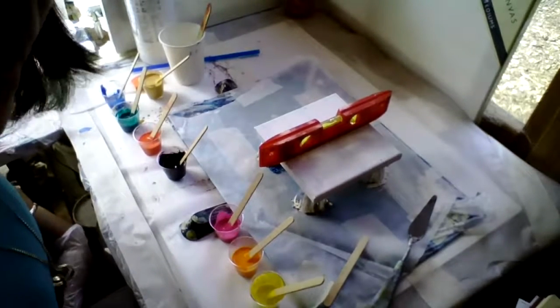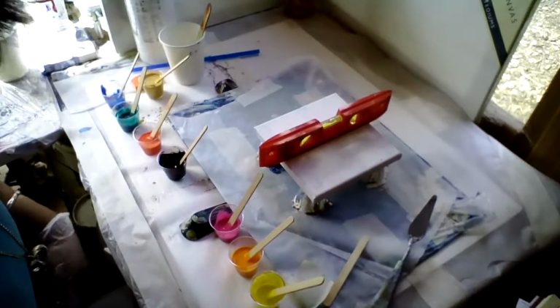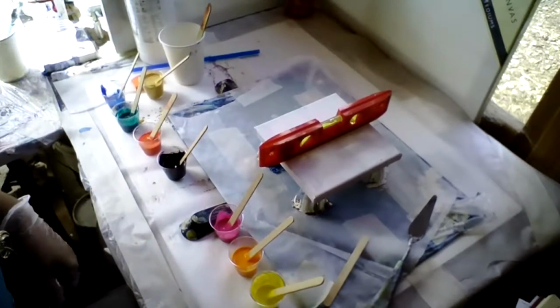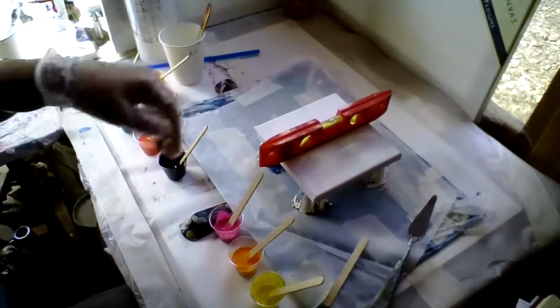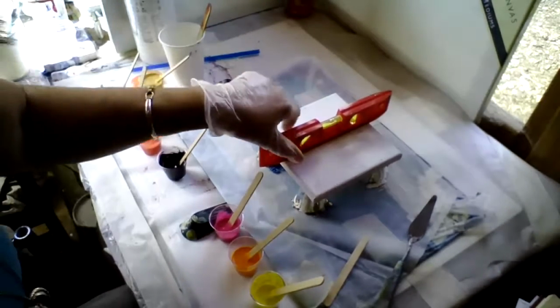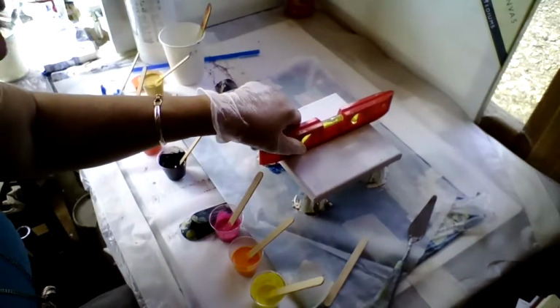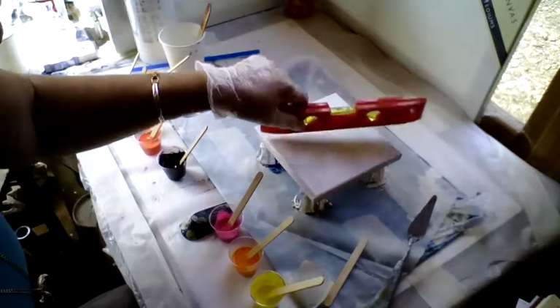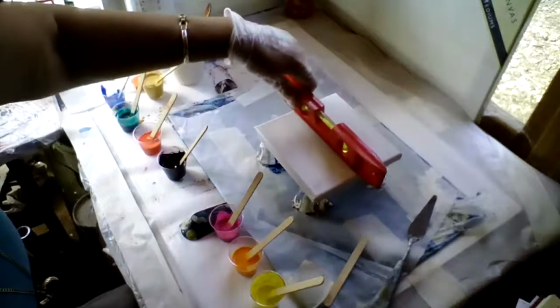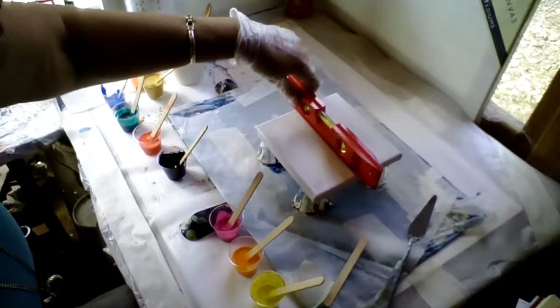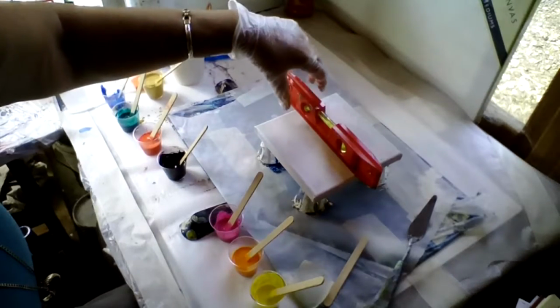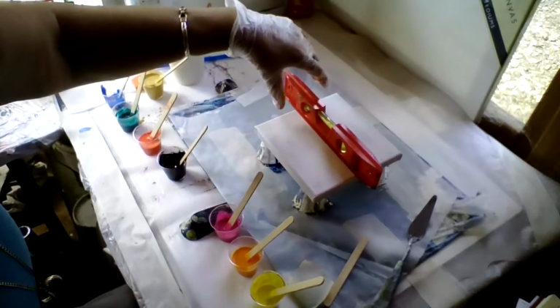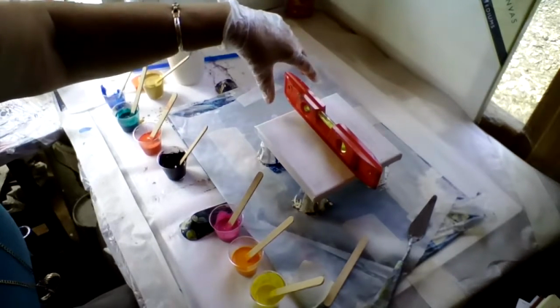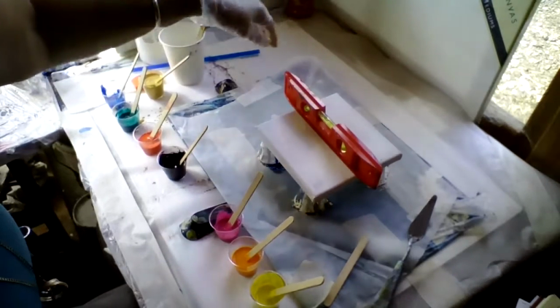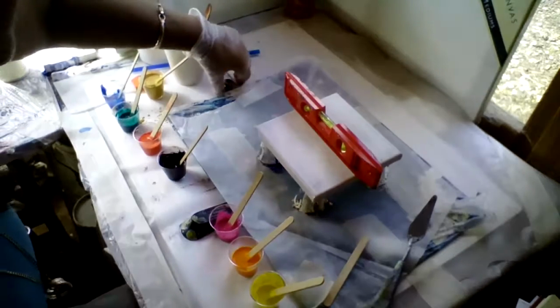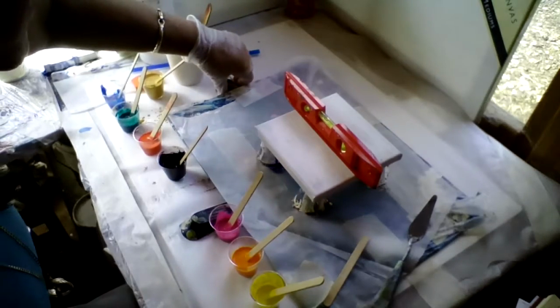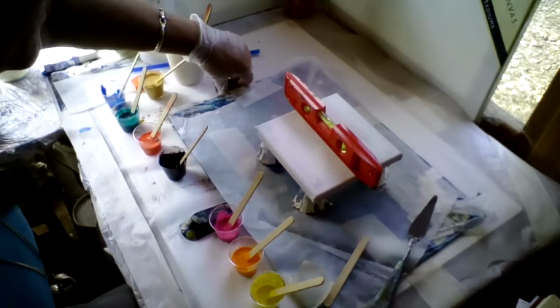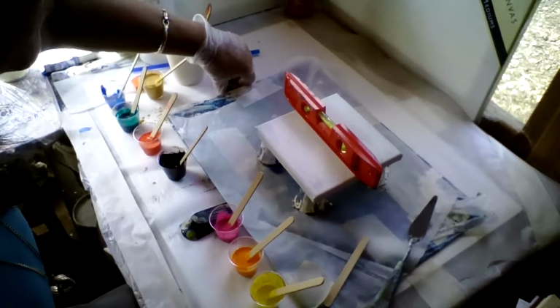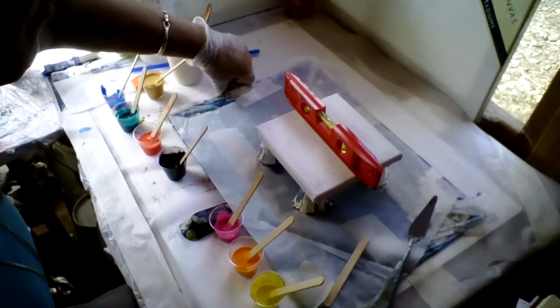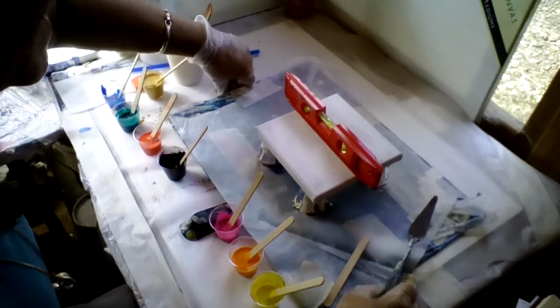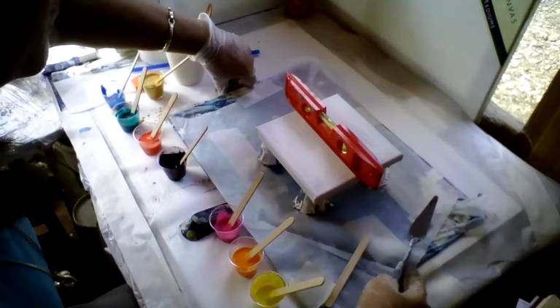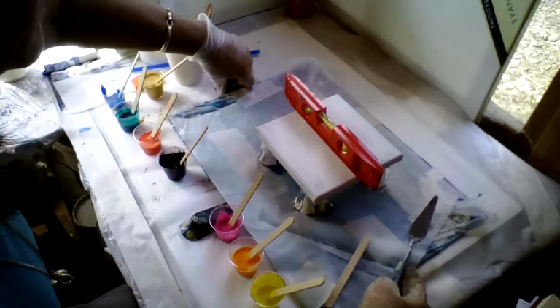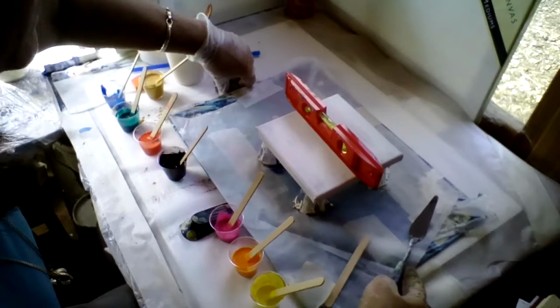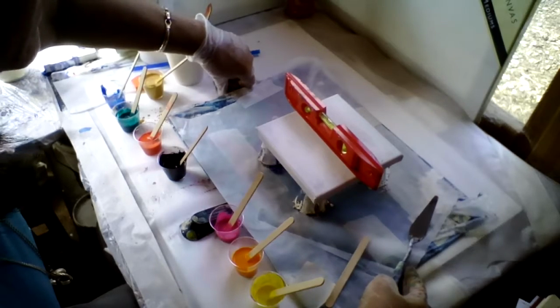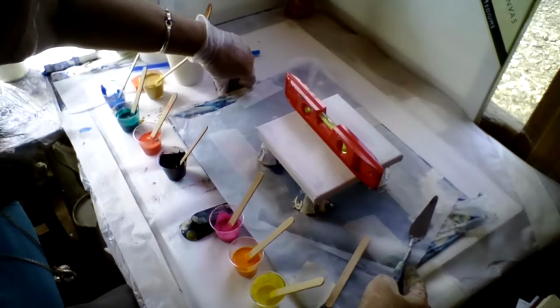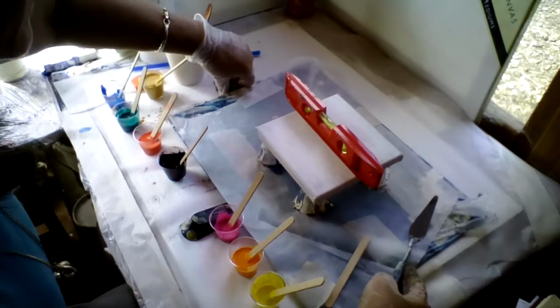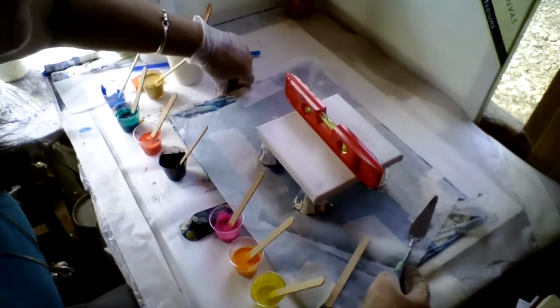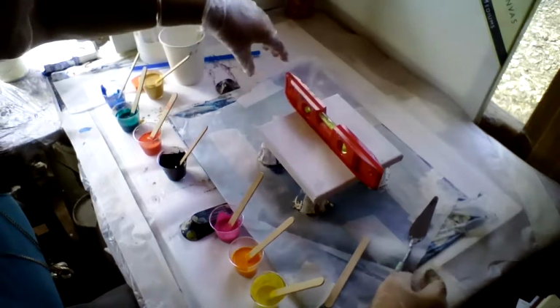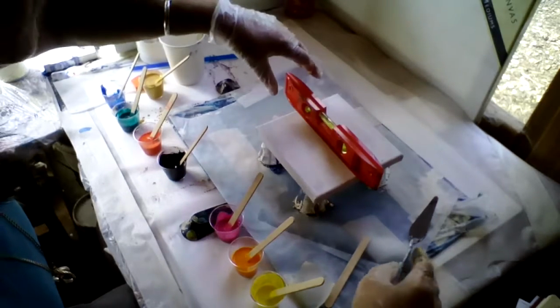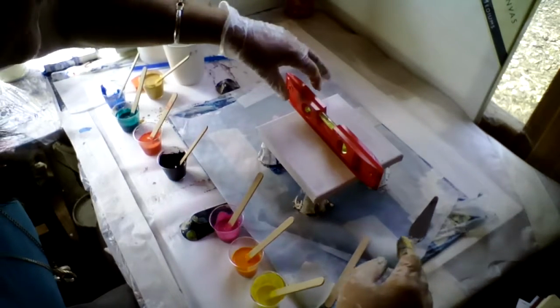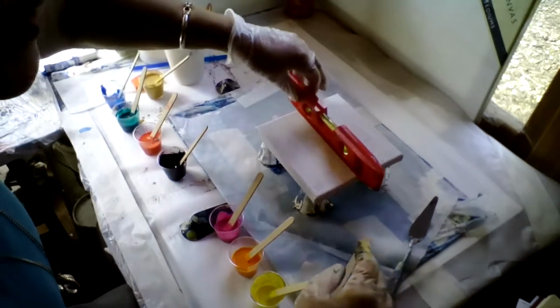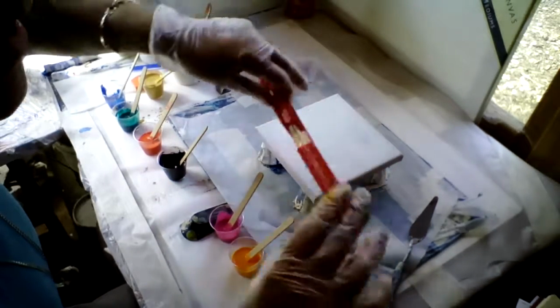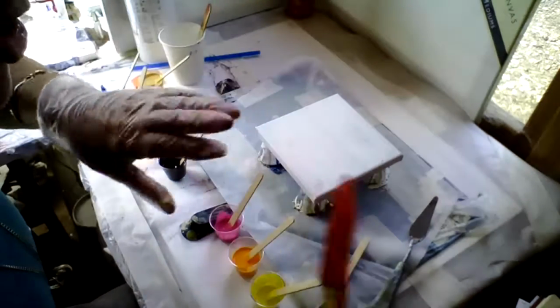Hello, welcome to Genie's Art Videos once more. Just checking the canvas is level. I've said a few times now, it's really disappointing when you come back and your lovely painting has dripped off one edge.